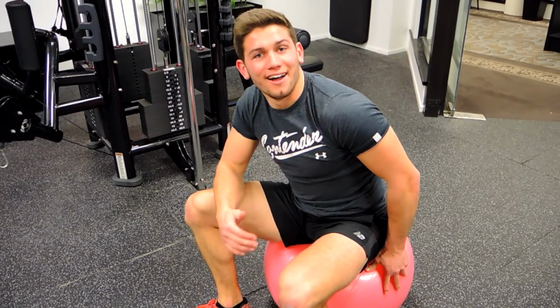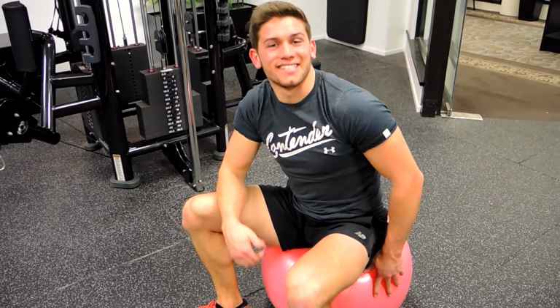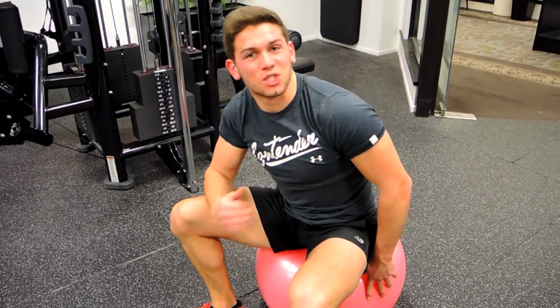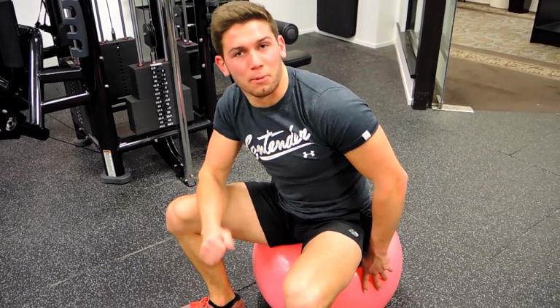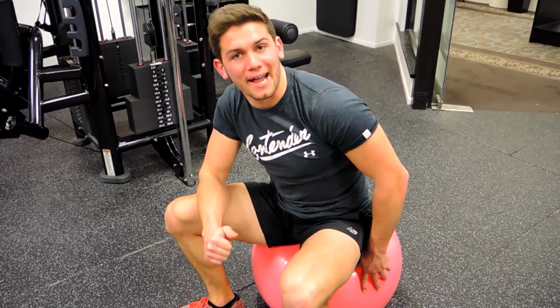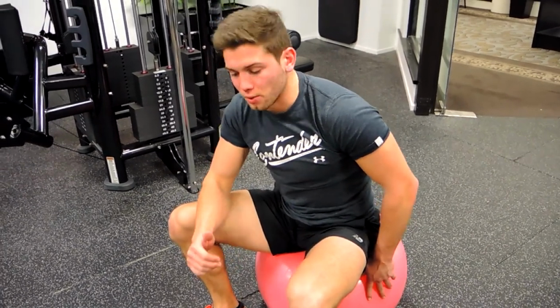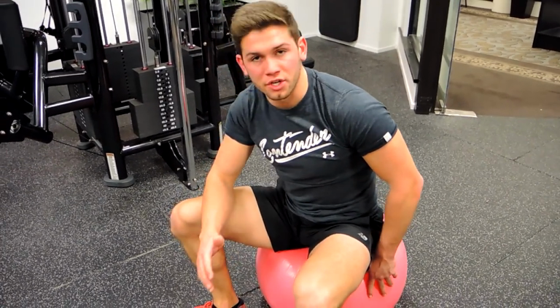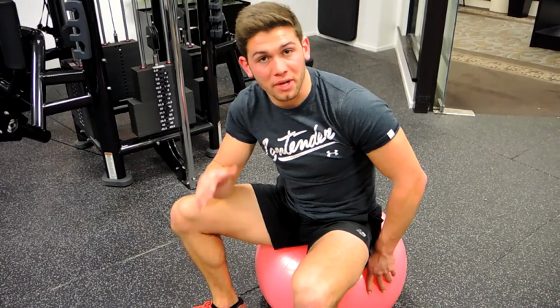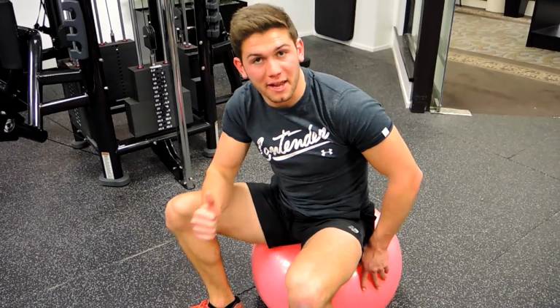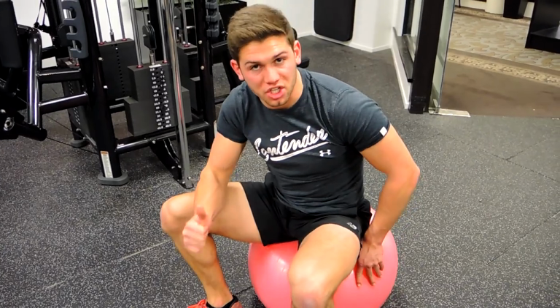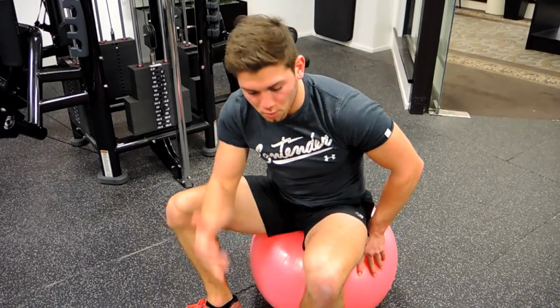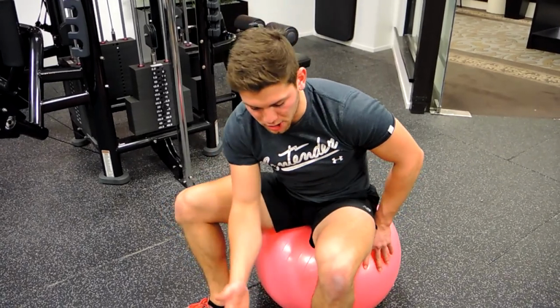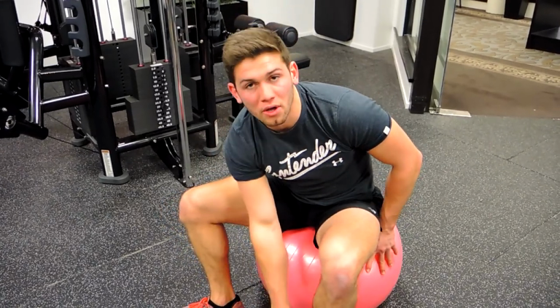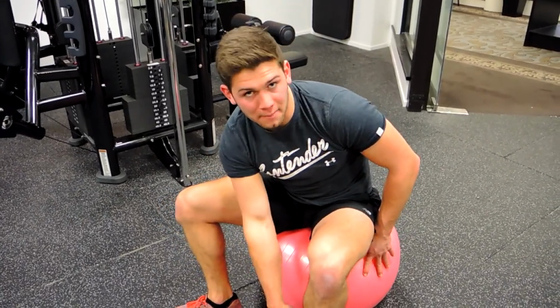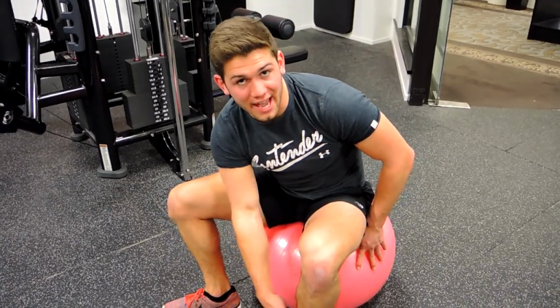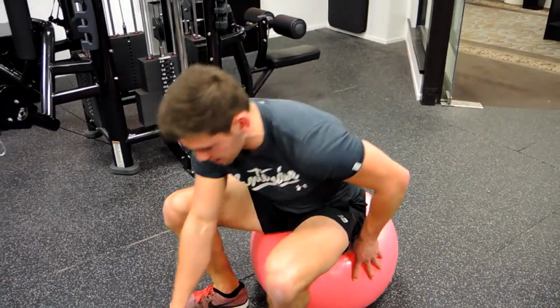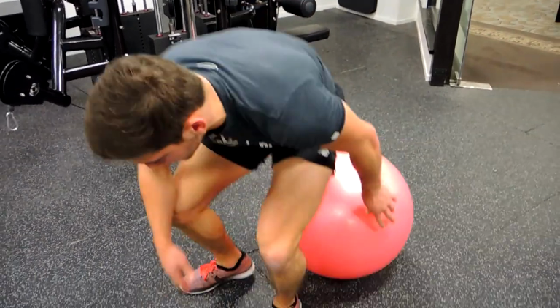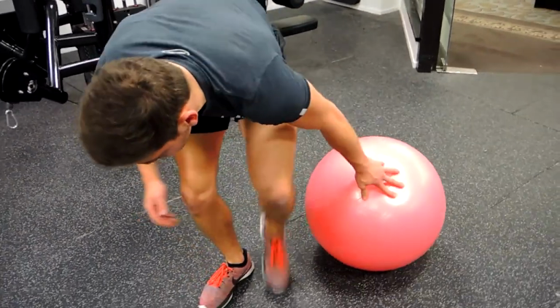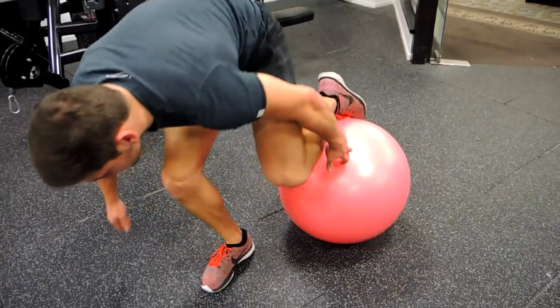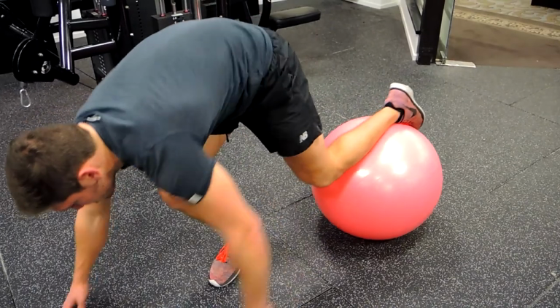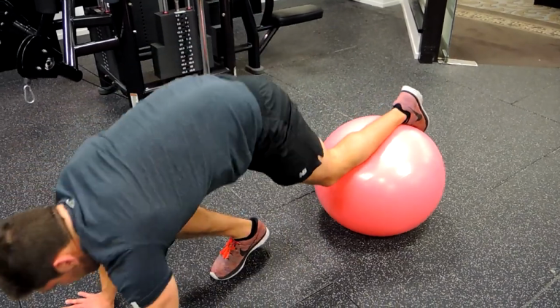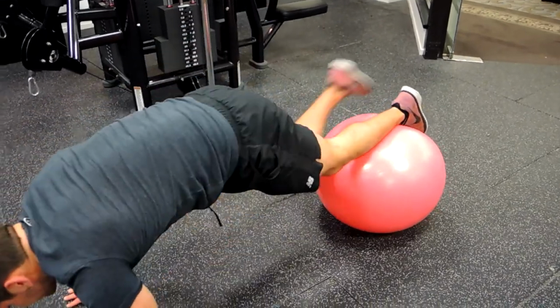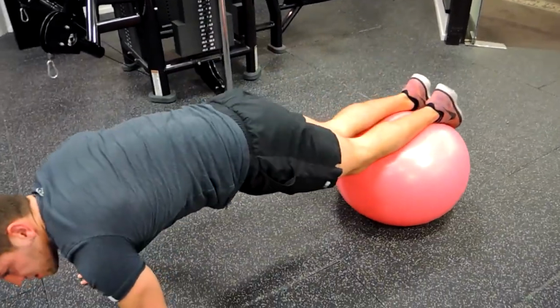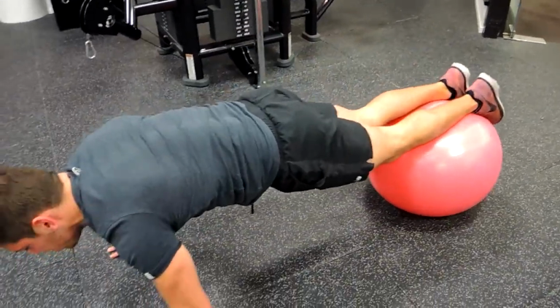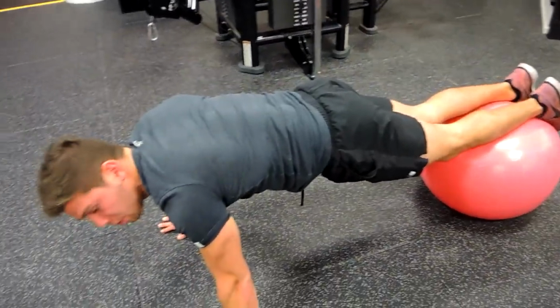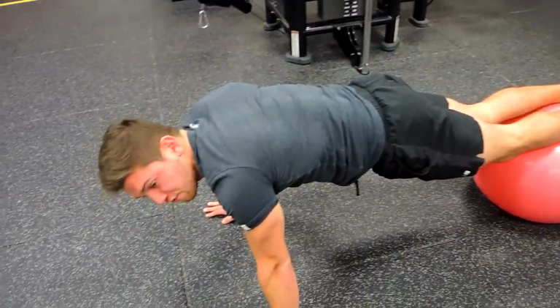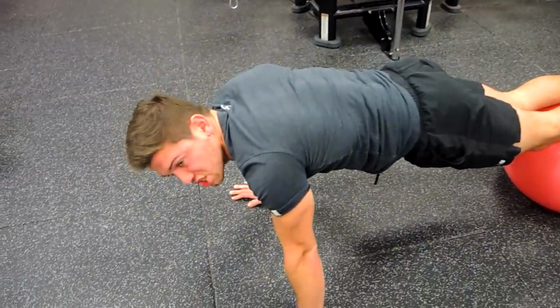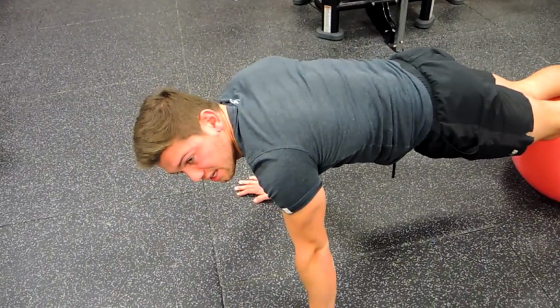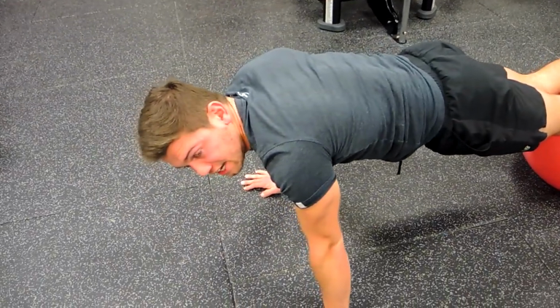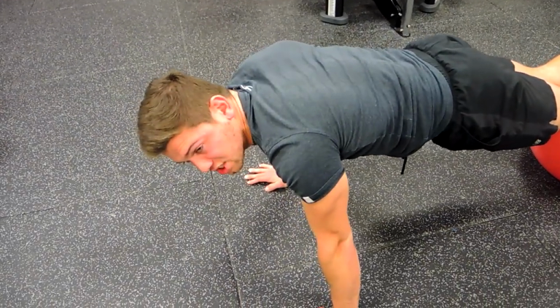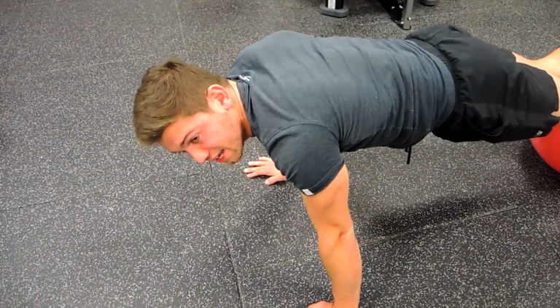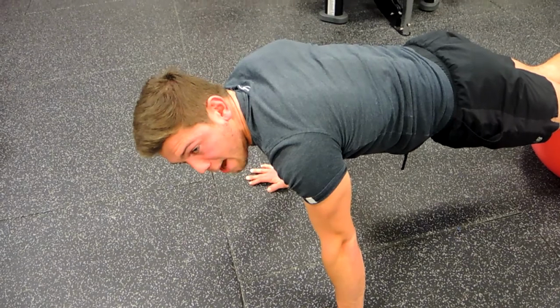This is a Swiss ball kite. Get into a plank position with the Swiss ball around about where your ankle is. Keep it nice and straight and strong — legs straight and upper body straight.